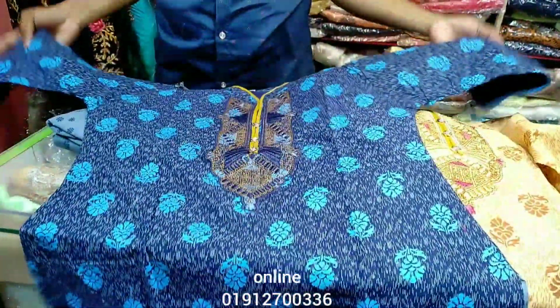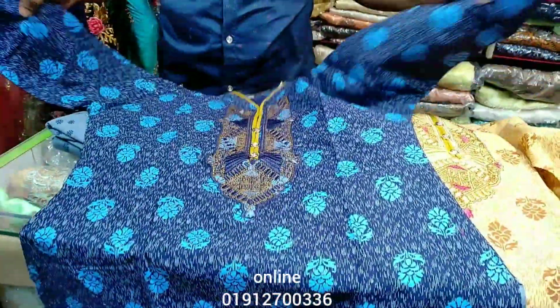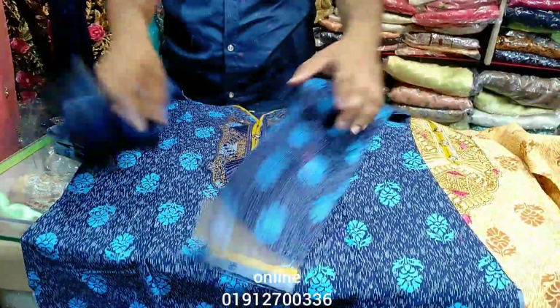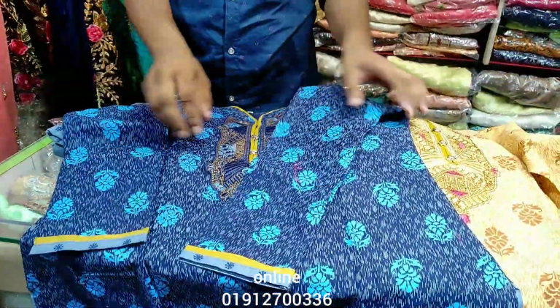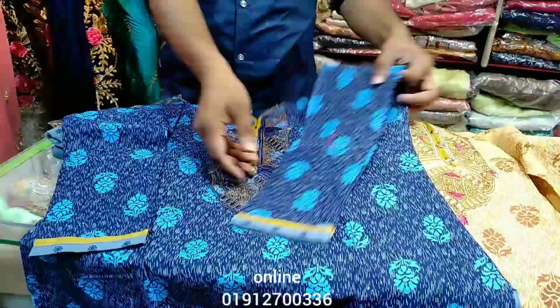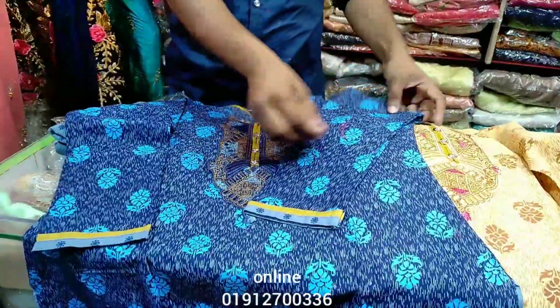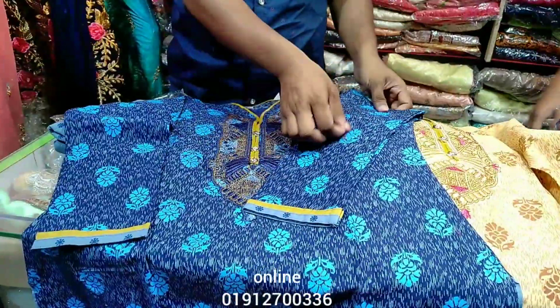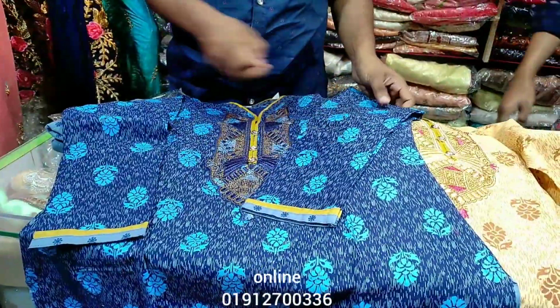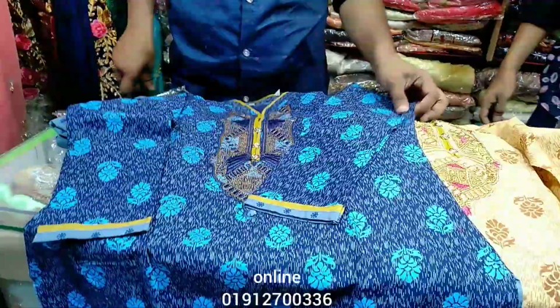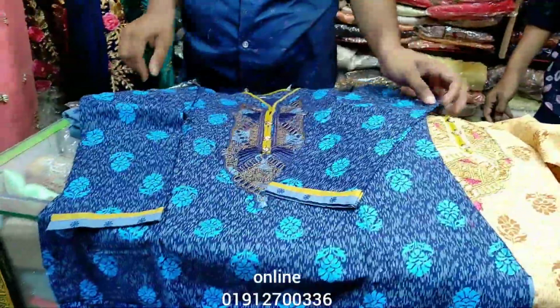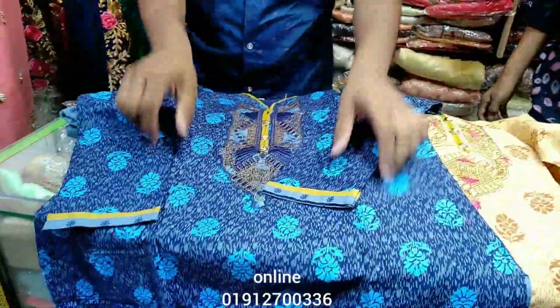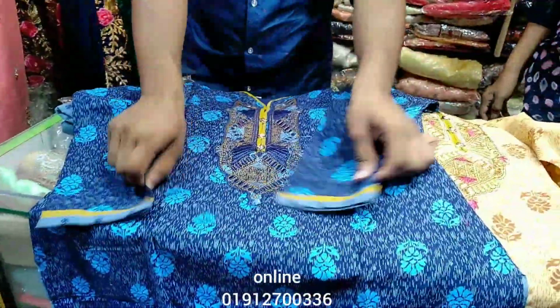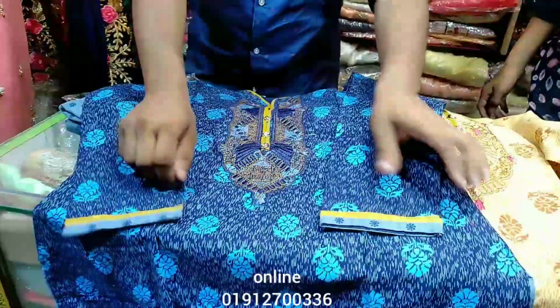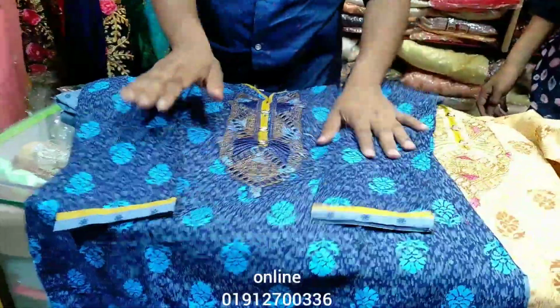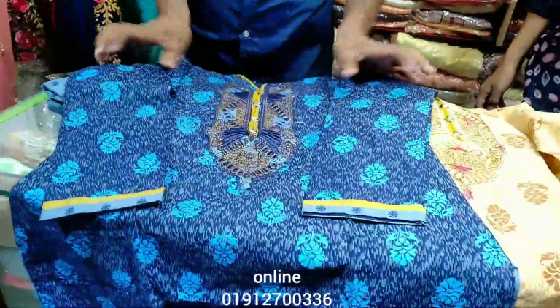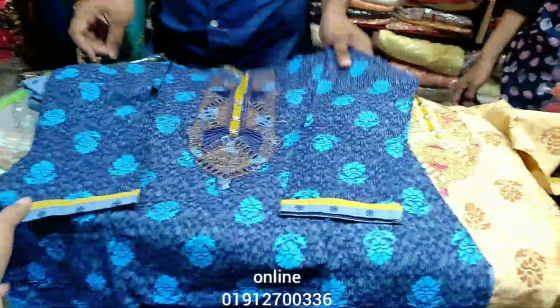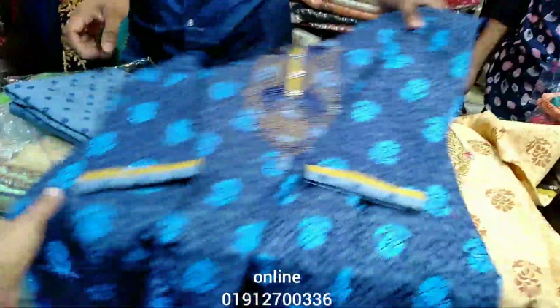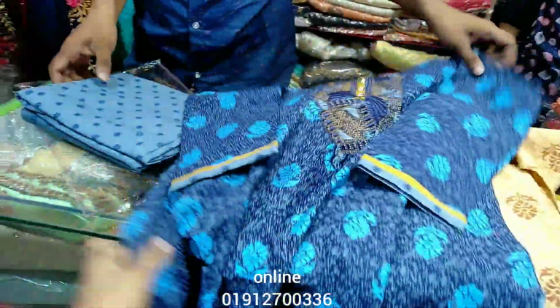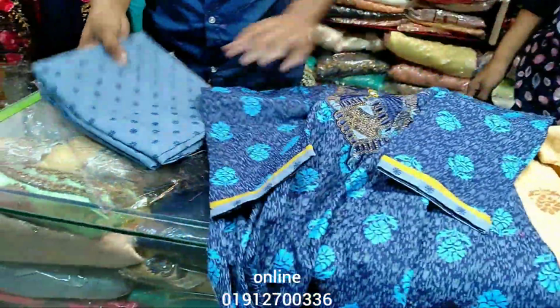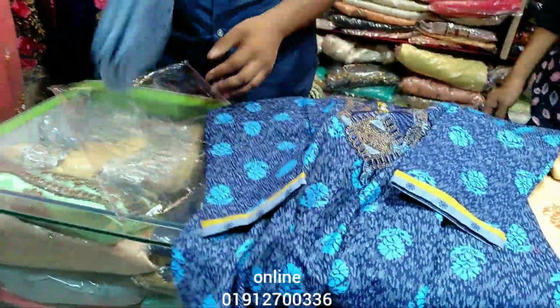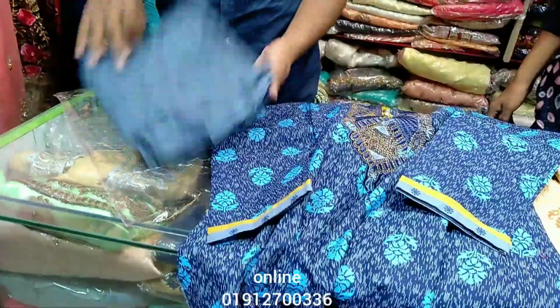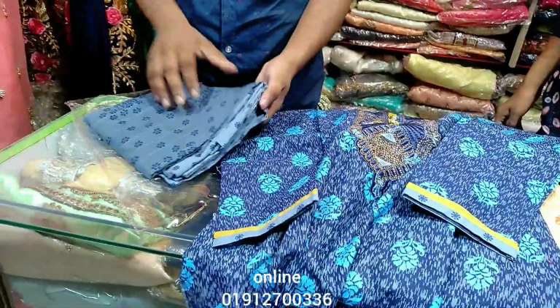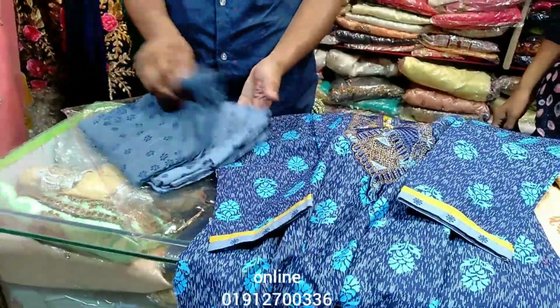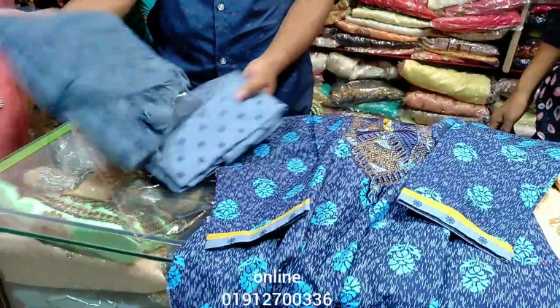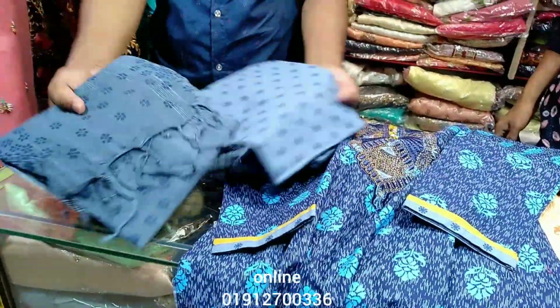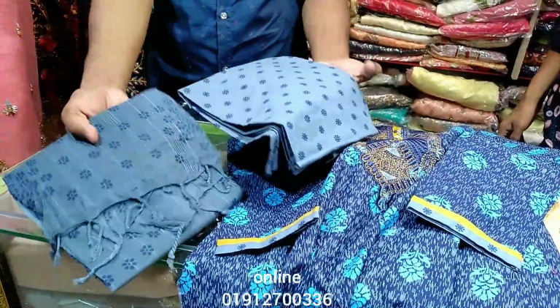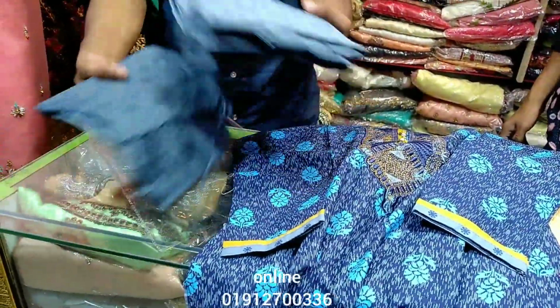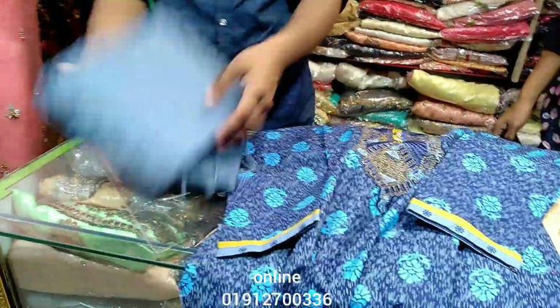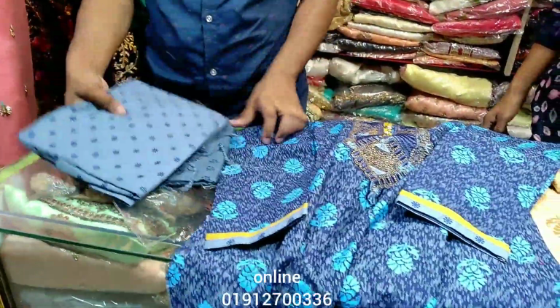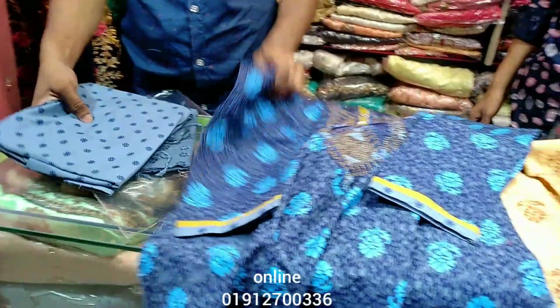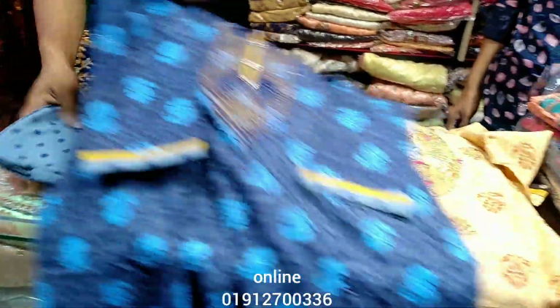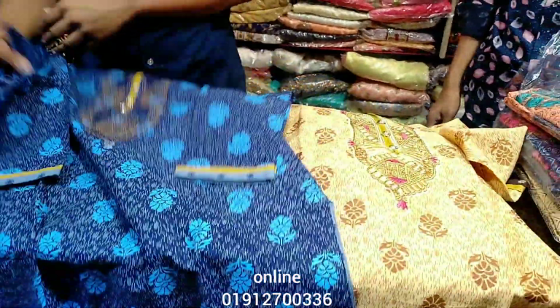It is a good price for sale. This is a good price for sale. This price is nice for sale.